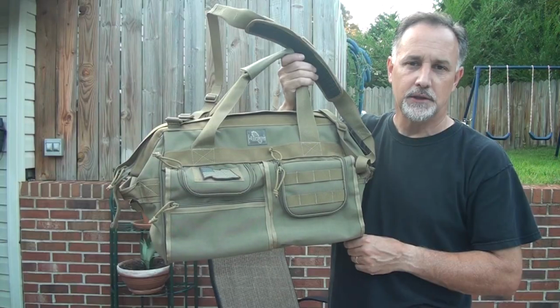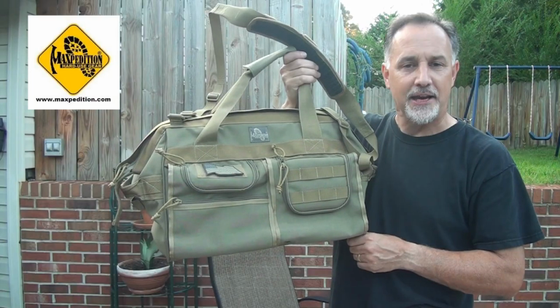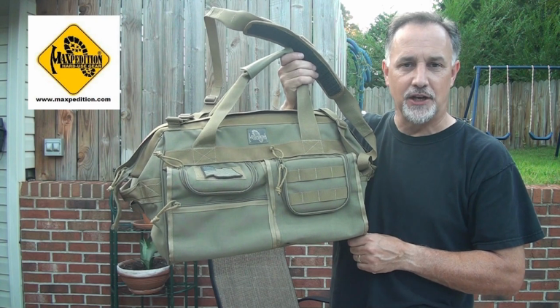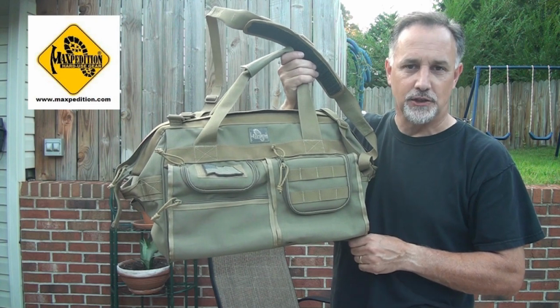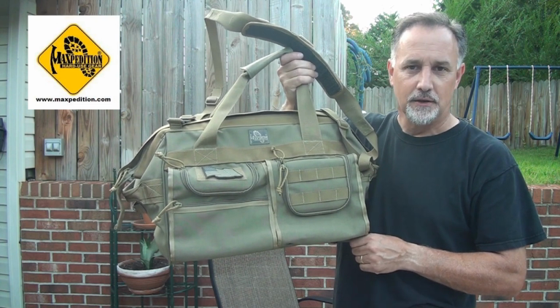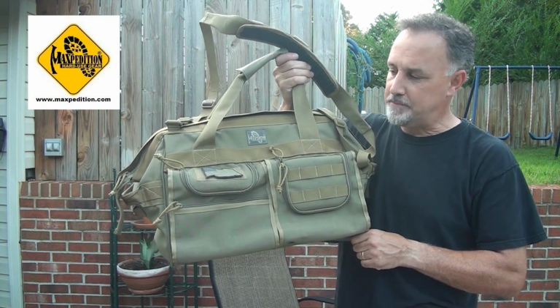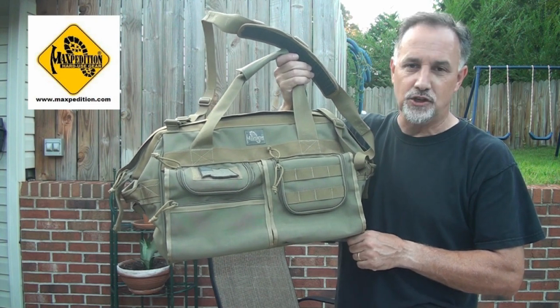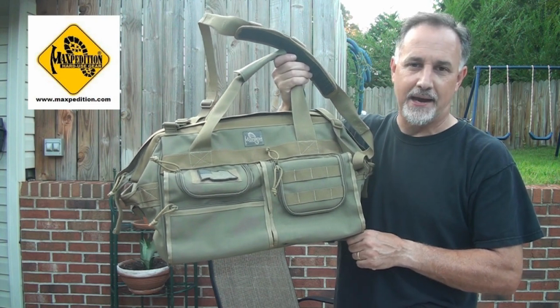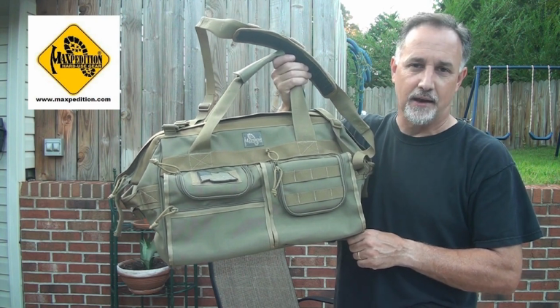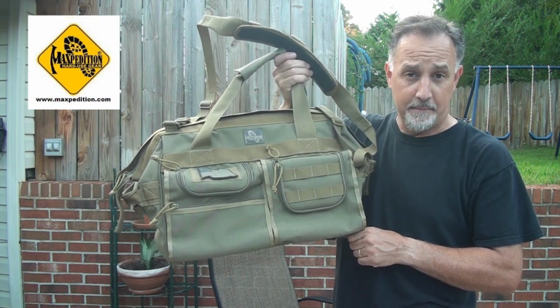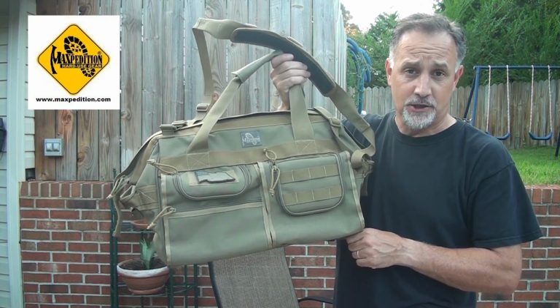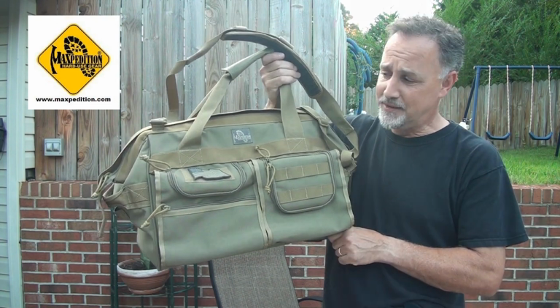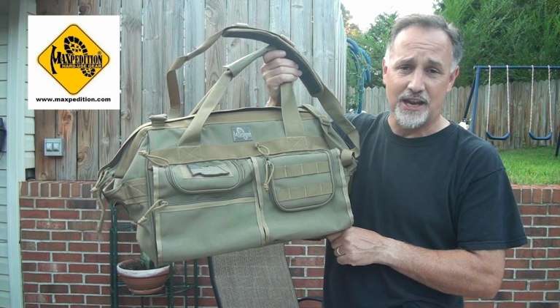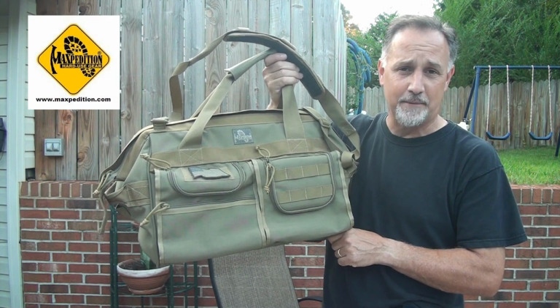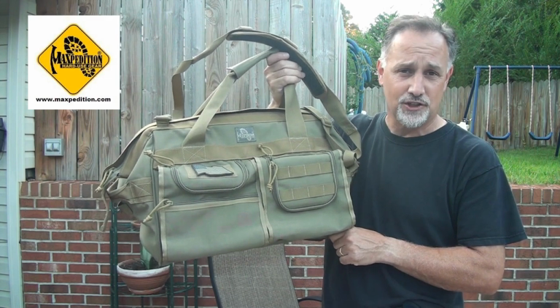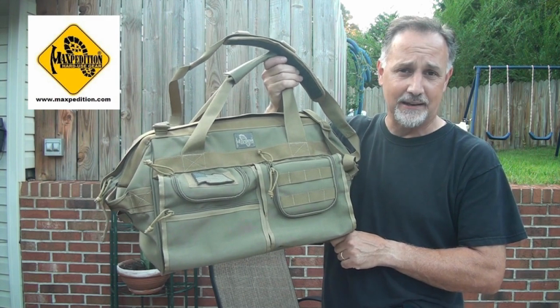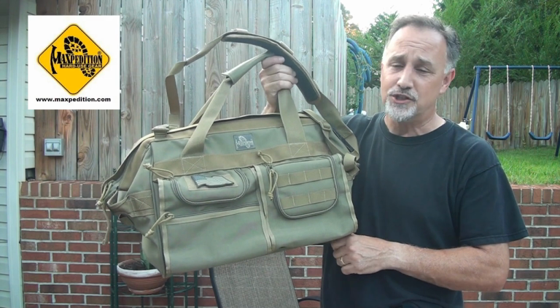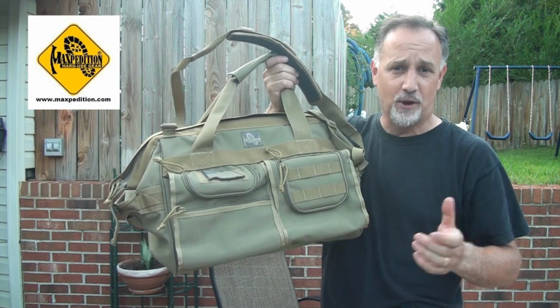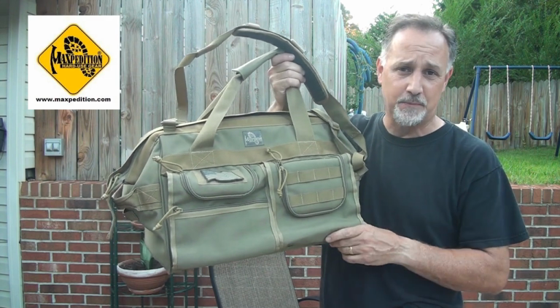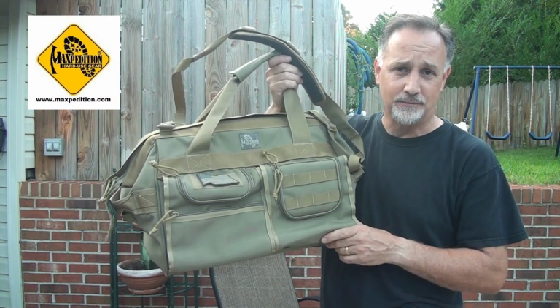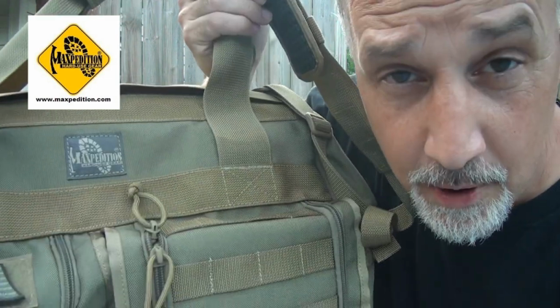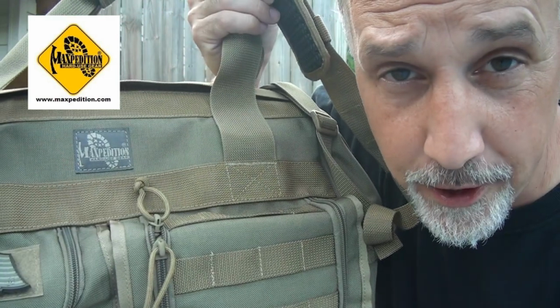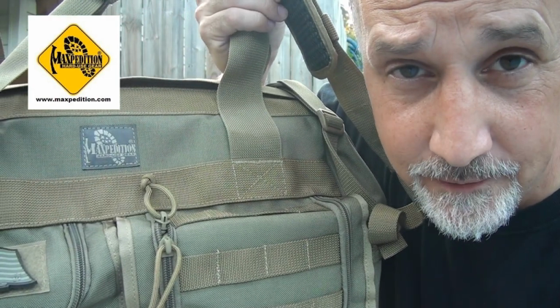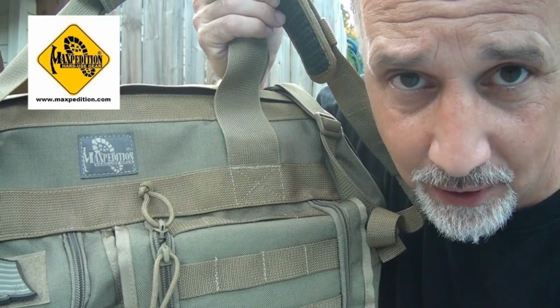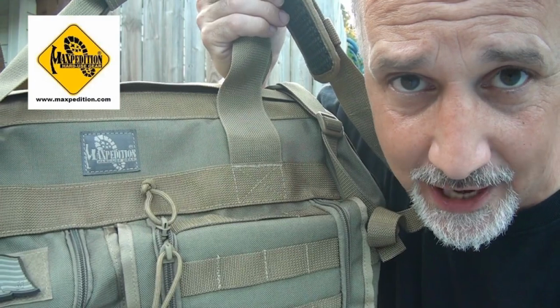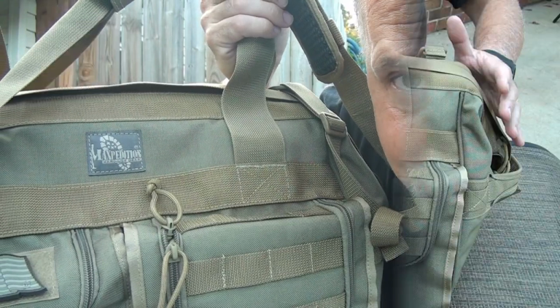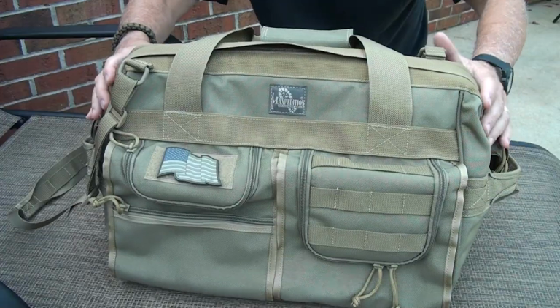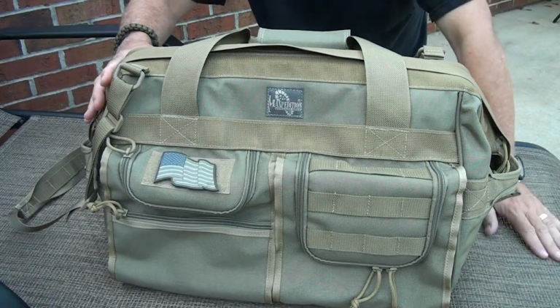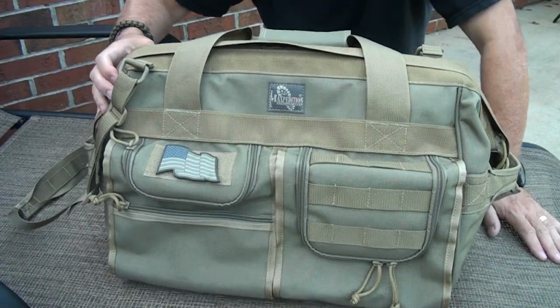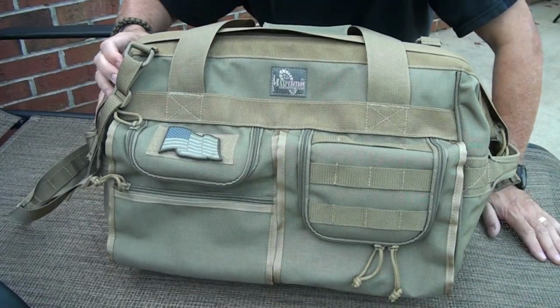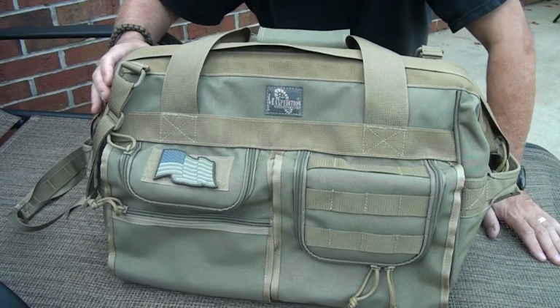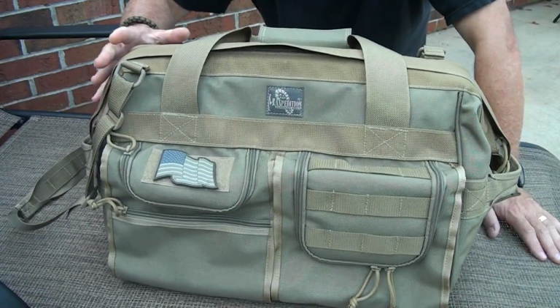The Maxpedition Agent. This is a brand new bag design by Maxpedition. It's just incredible styling, which is typical for Maxpedition. But most importantly, it's built like a tank. The Agent bag has so many cool lines to it.